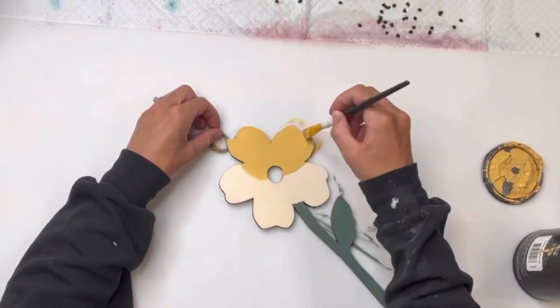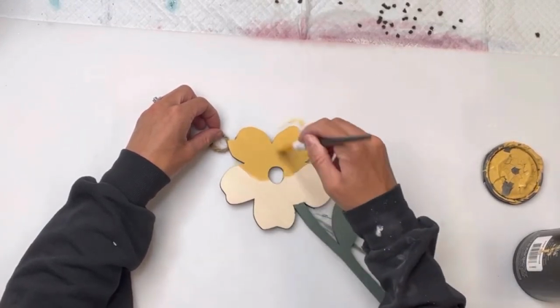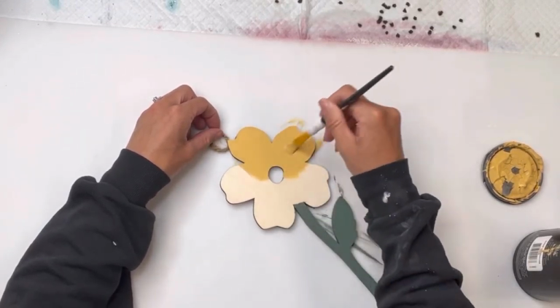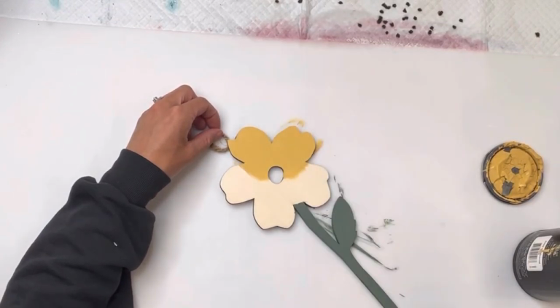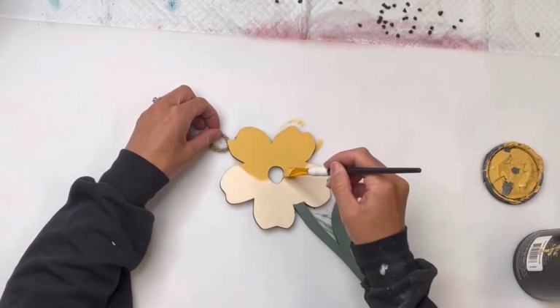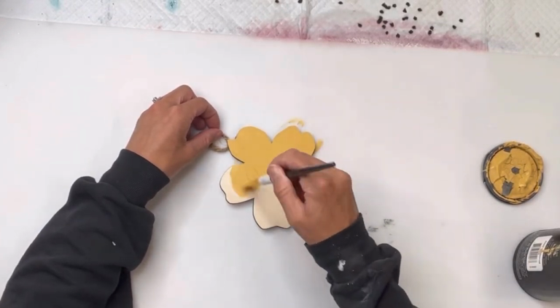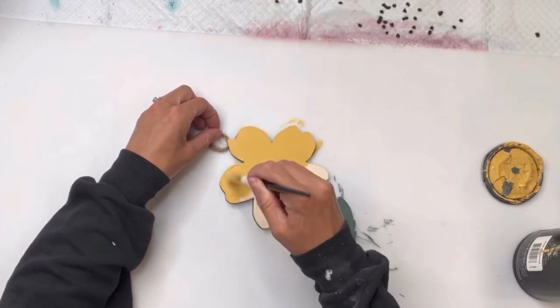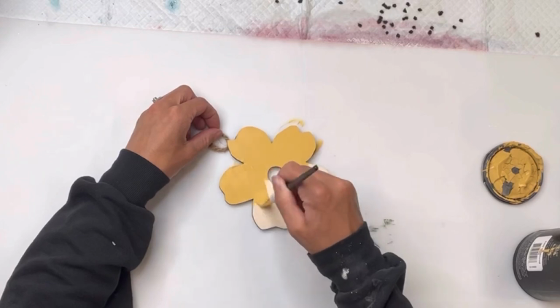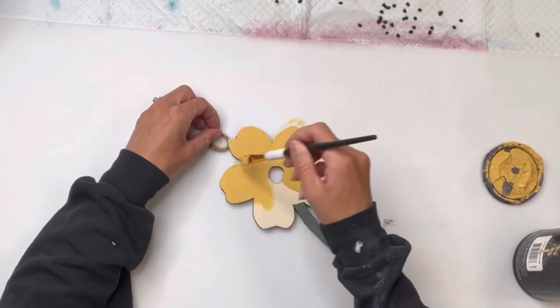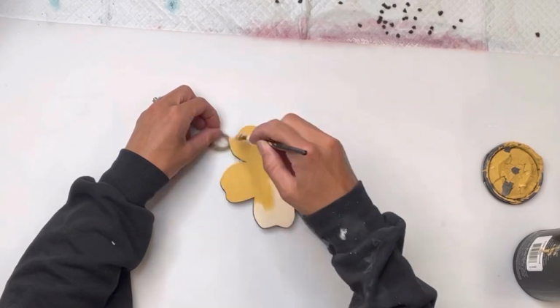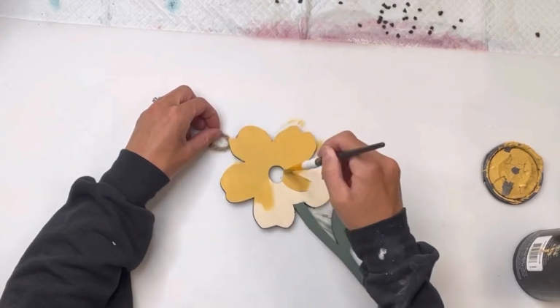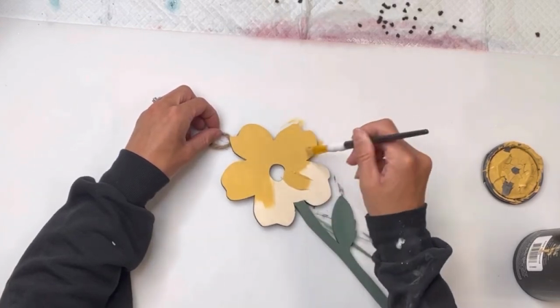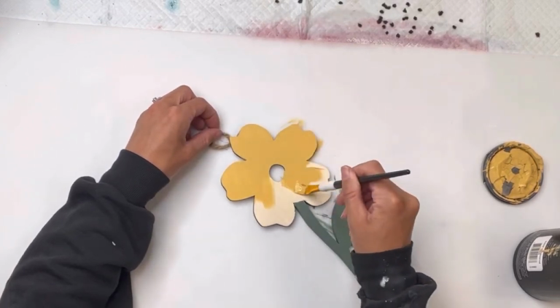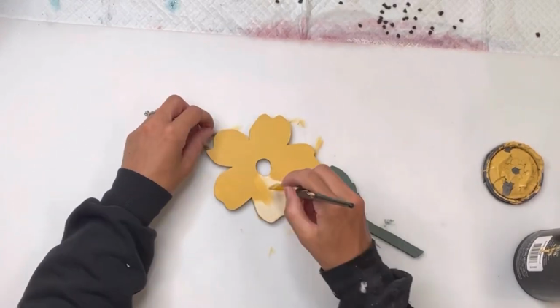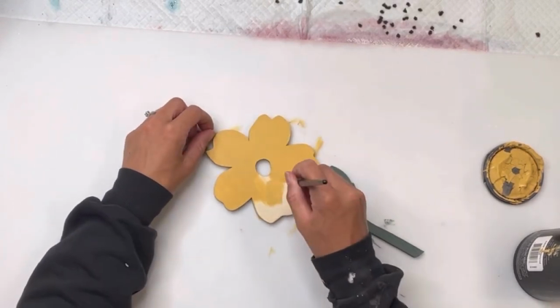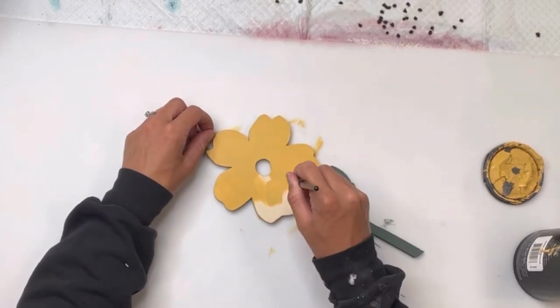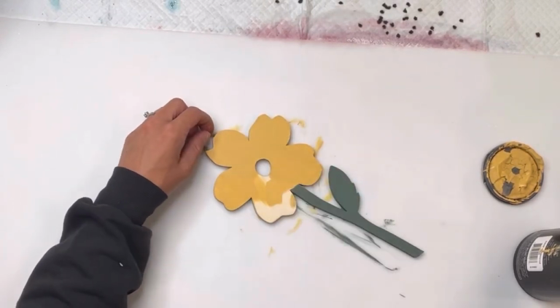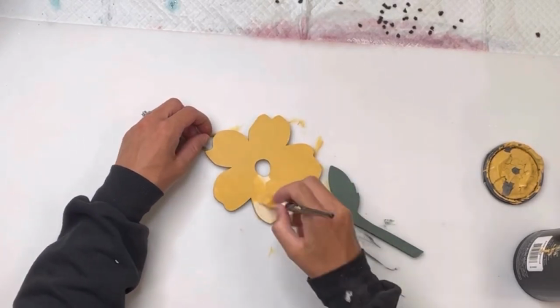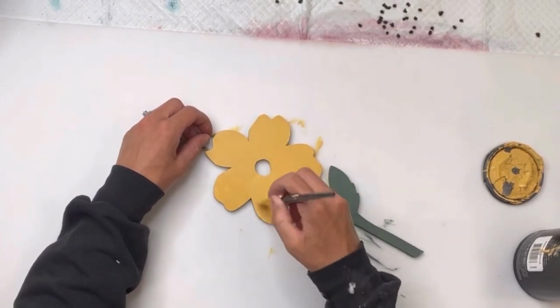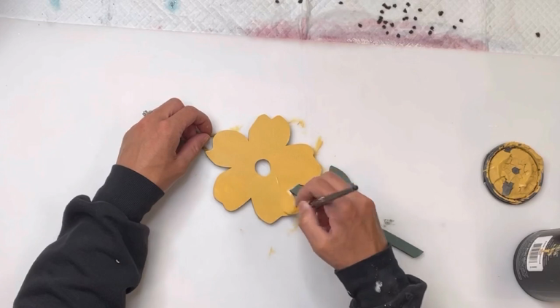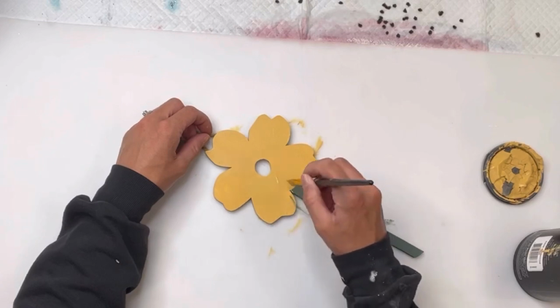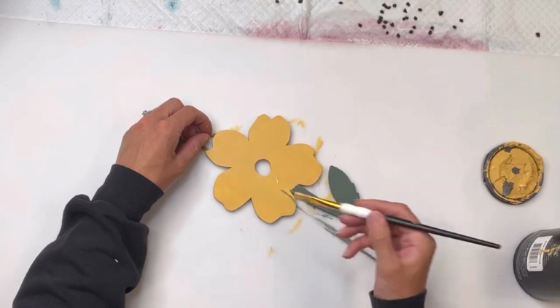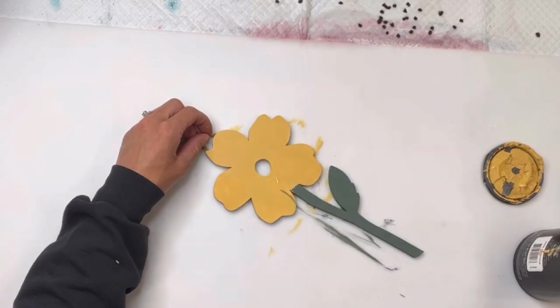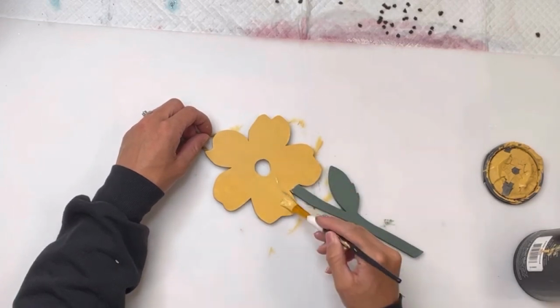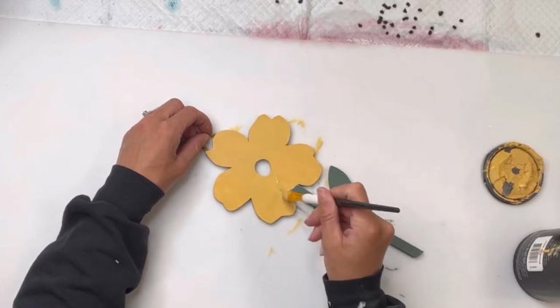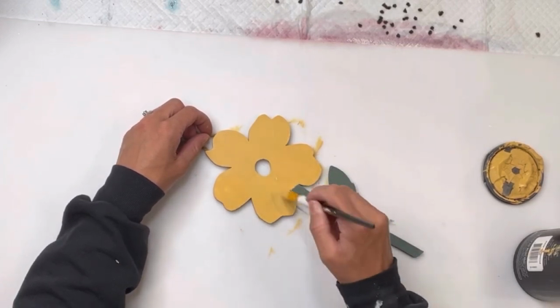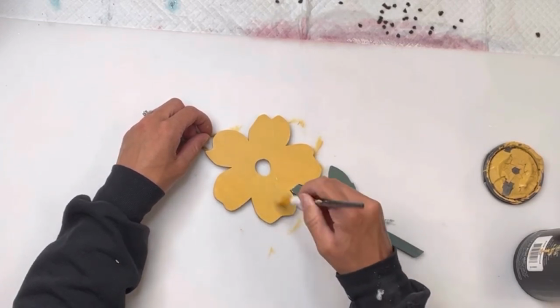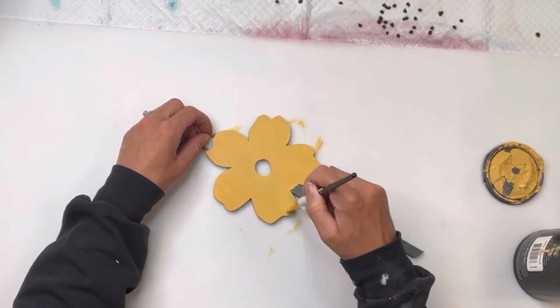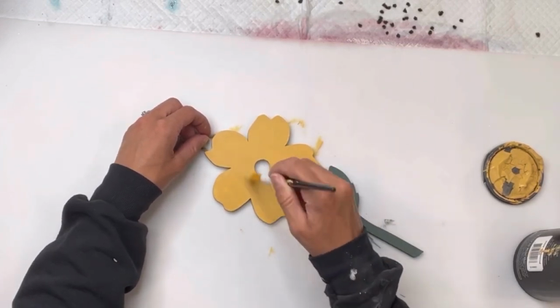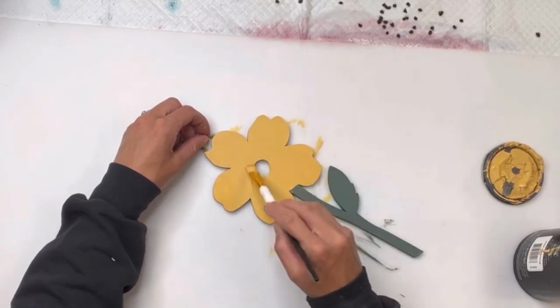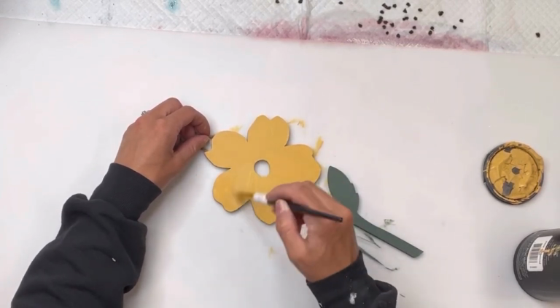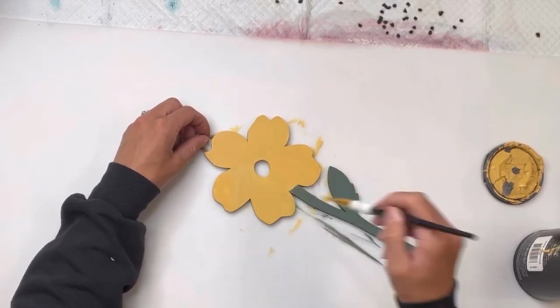I'm then going to go to the top part and paint the petals using some Wise Owl Goldenrod, and I'm just going to make sure I give good coverage on both the Dry Thyme and the Goldenrod.